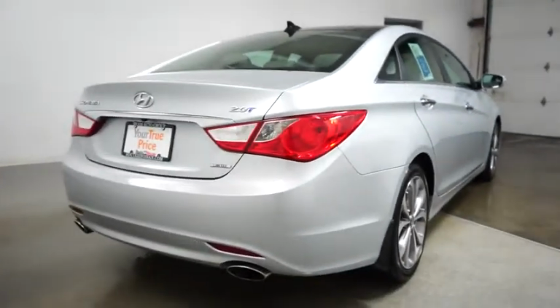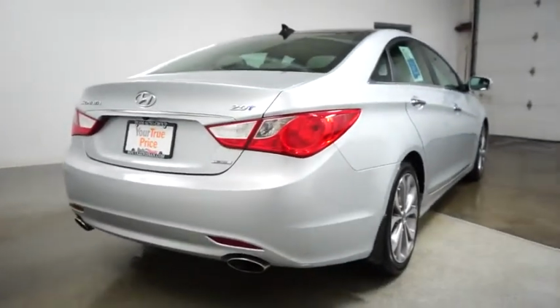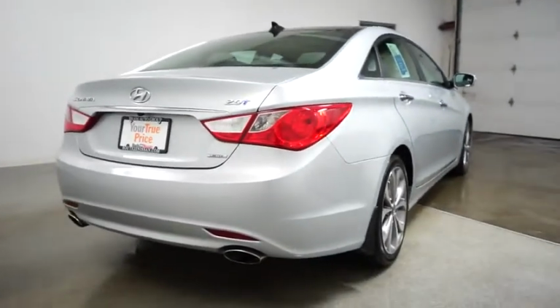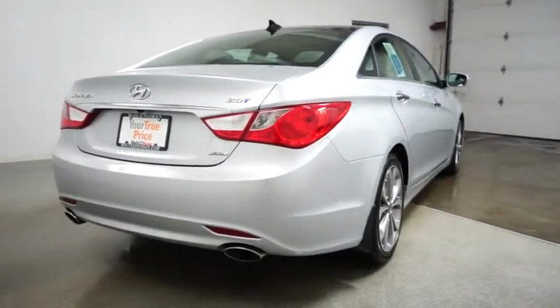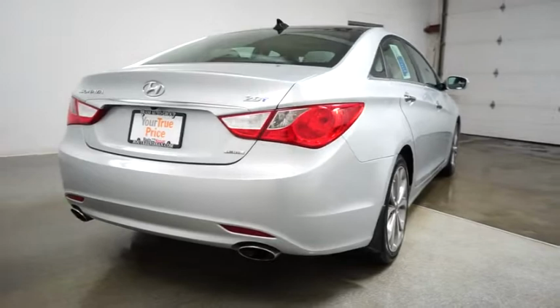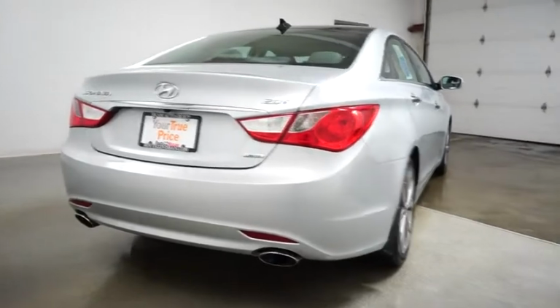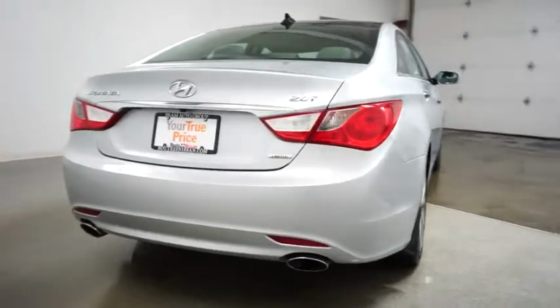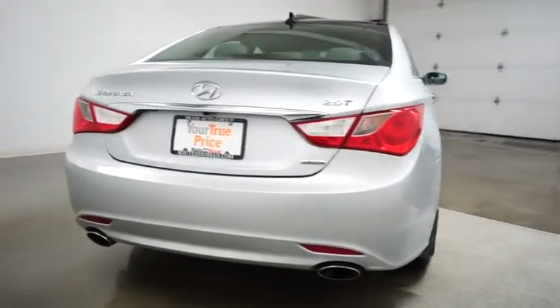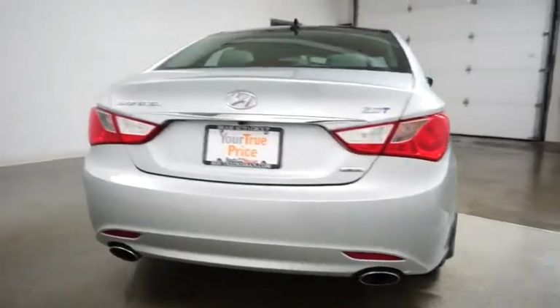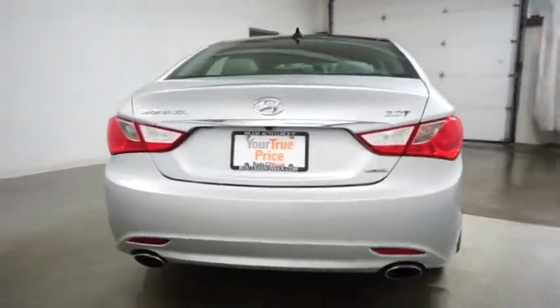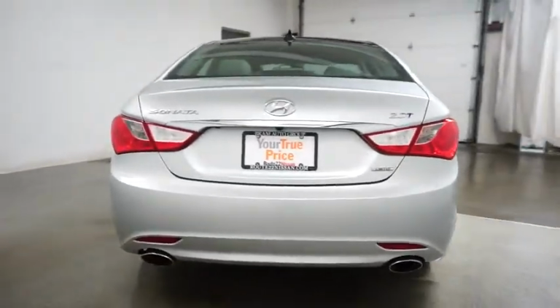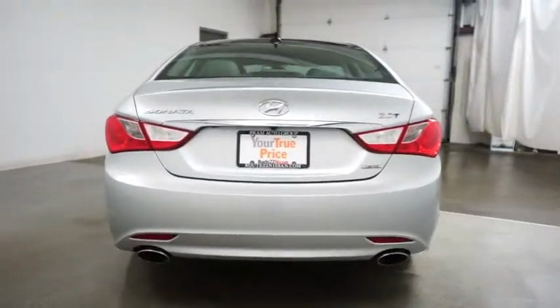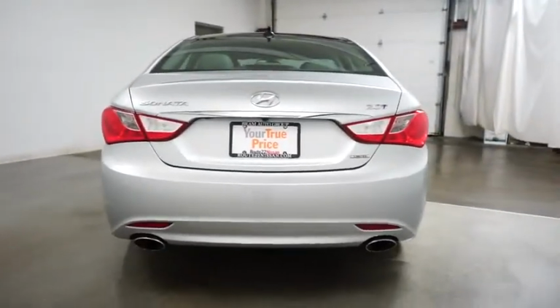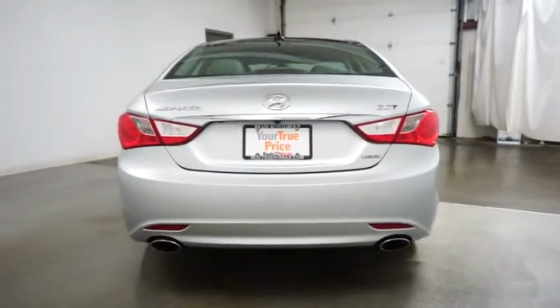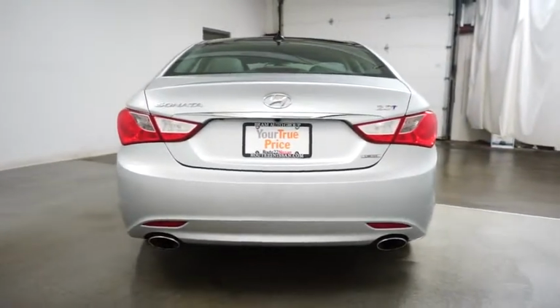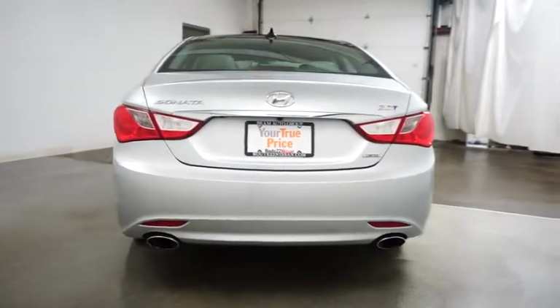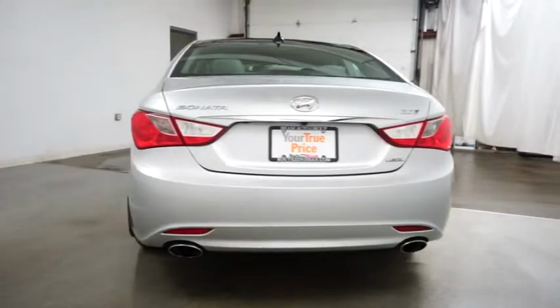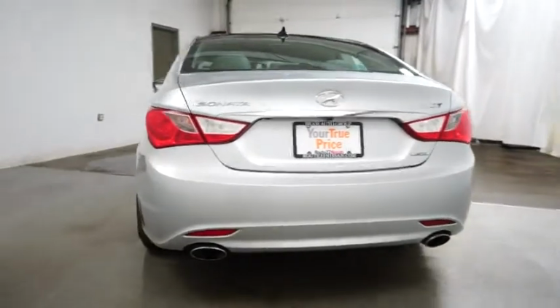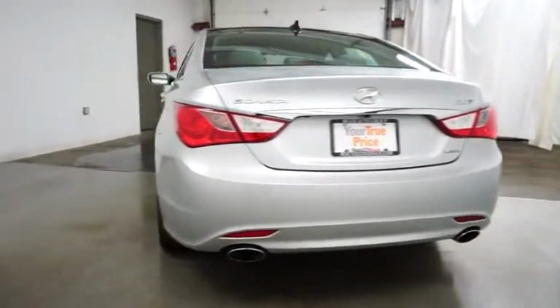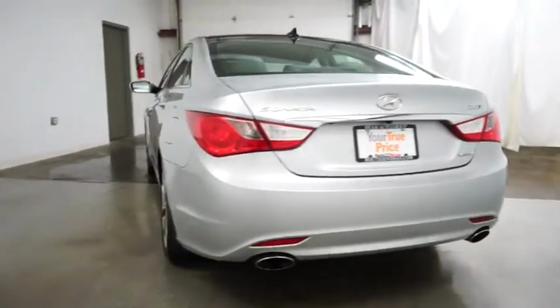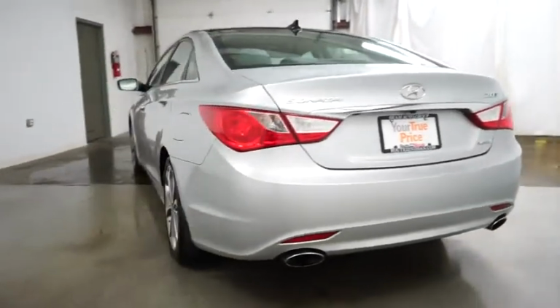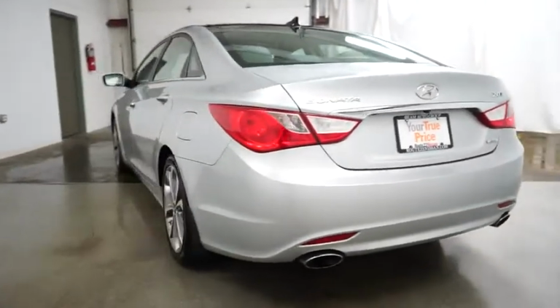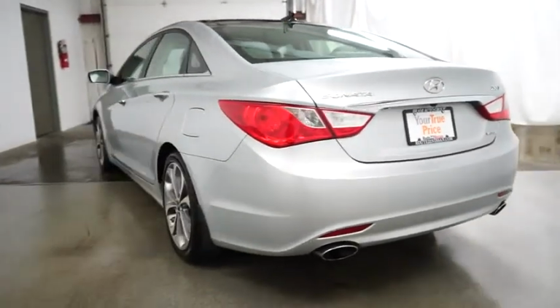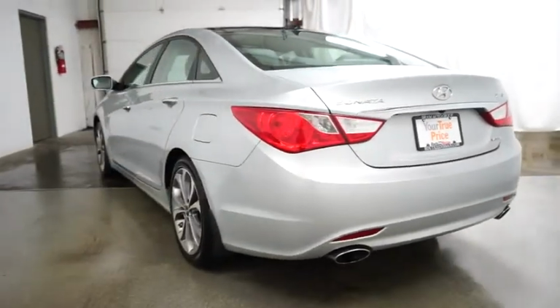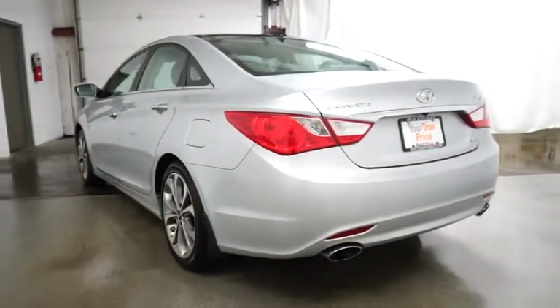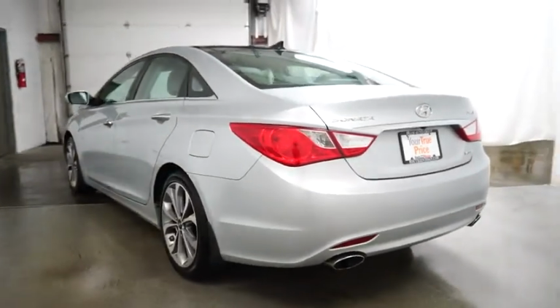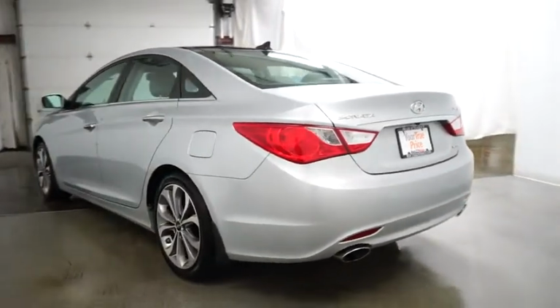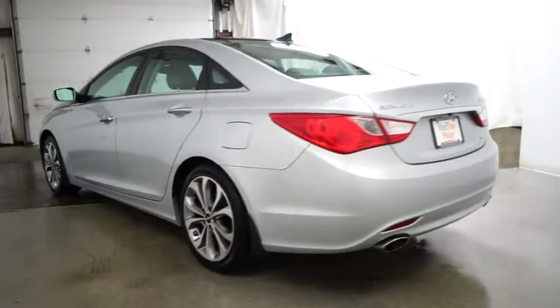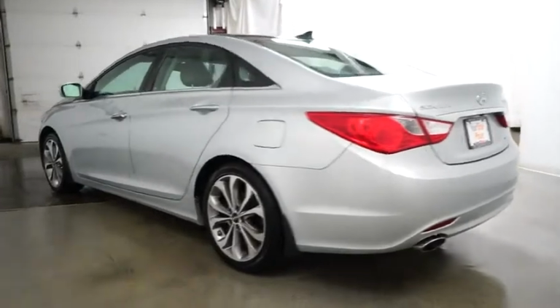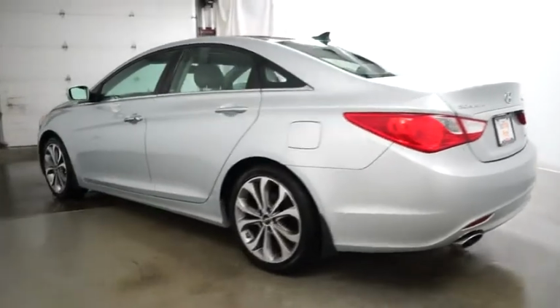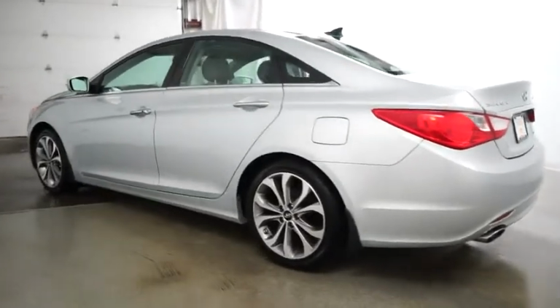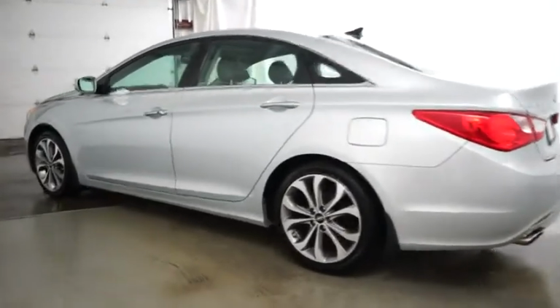Power door locks, trip odometer, side airbag system, childproof rear door locks, tachometer, center console, intermittent wipers, daytime running lamps, side curtain airbag, brake assist, cup holders.